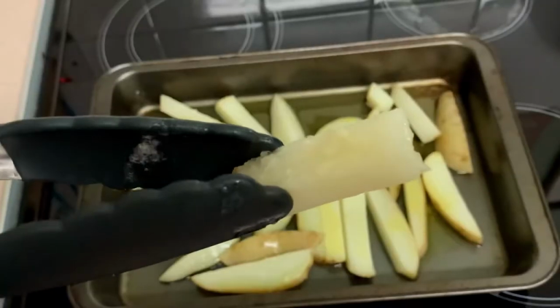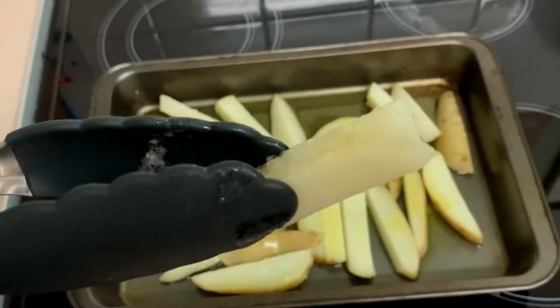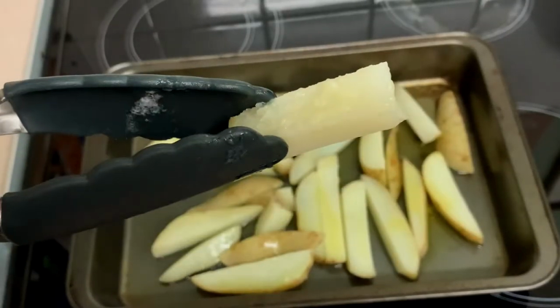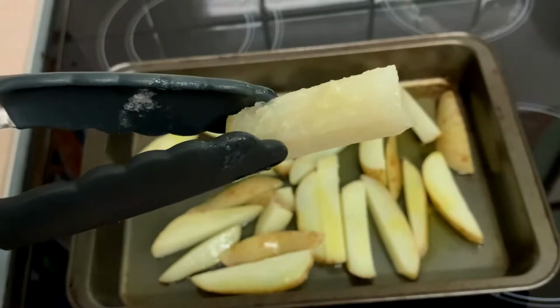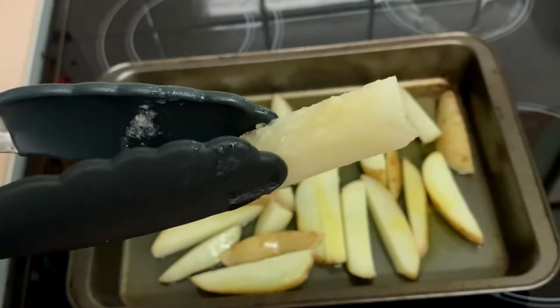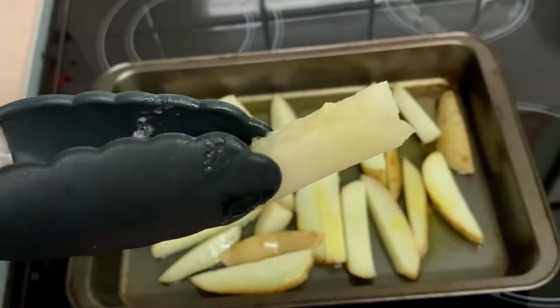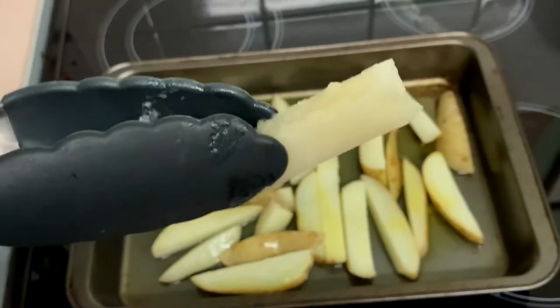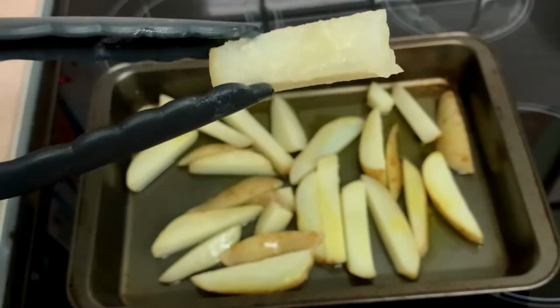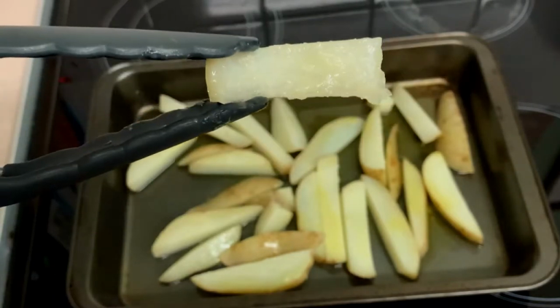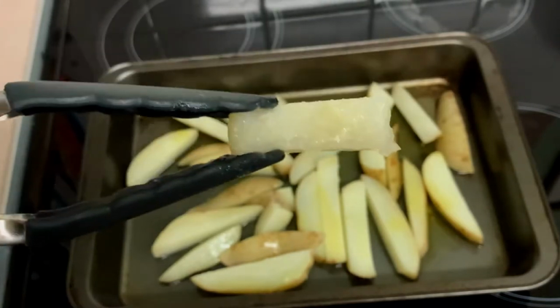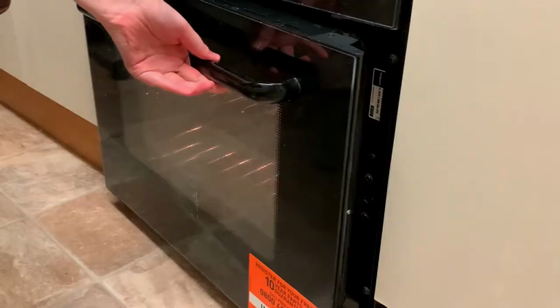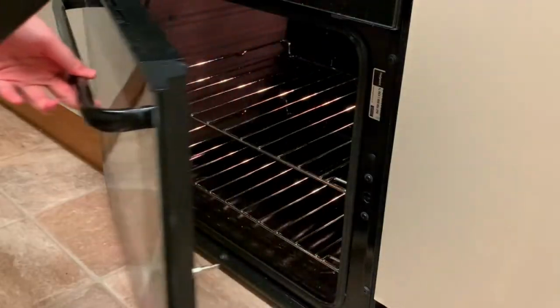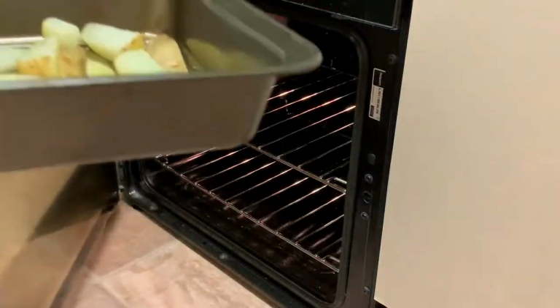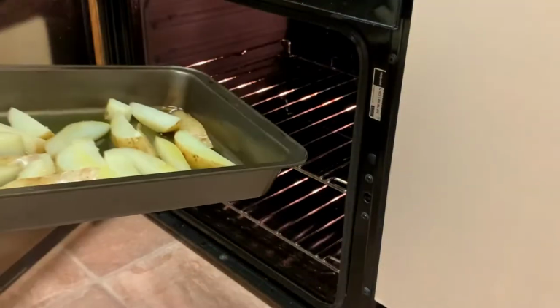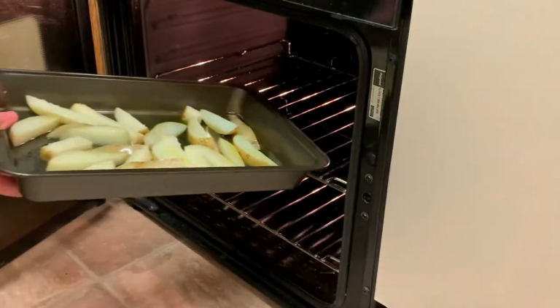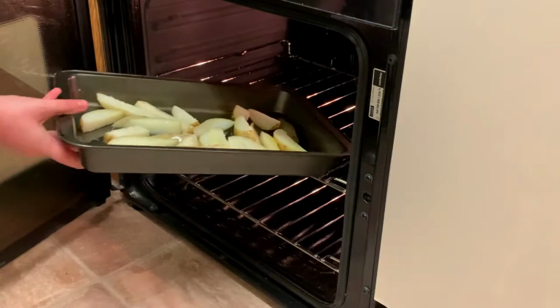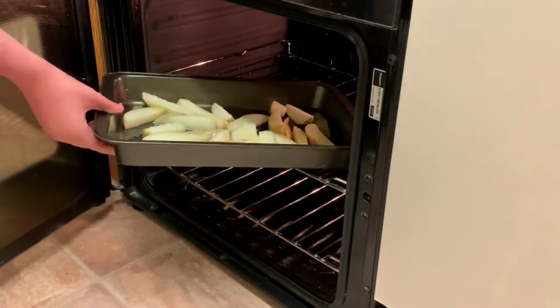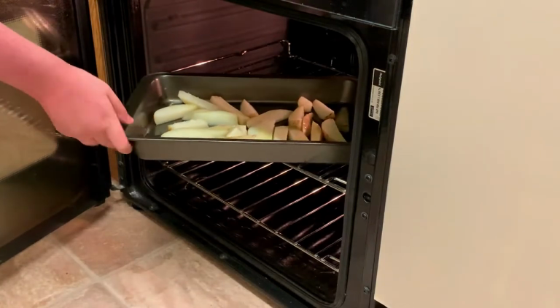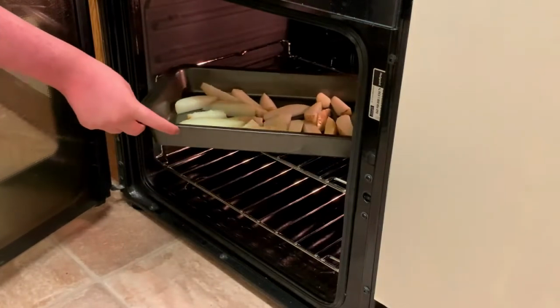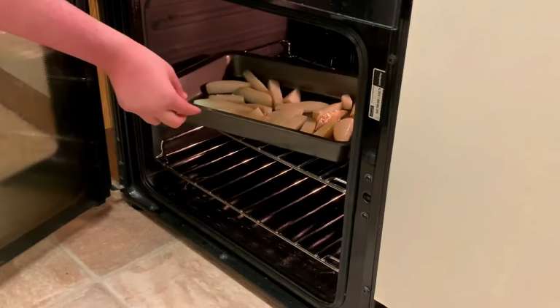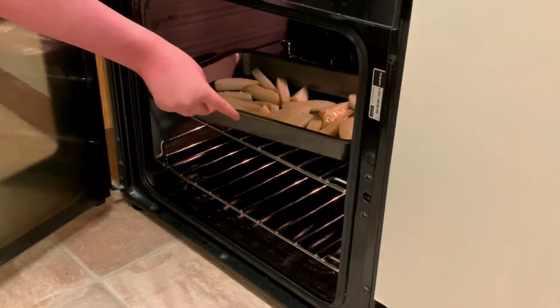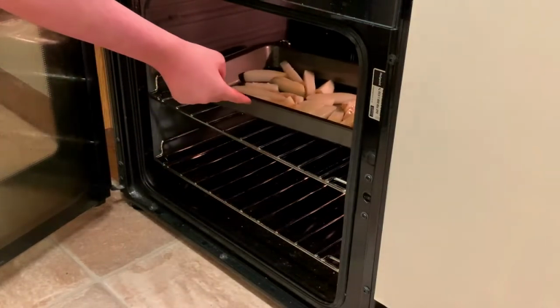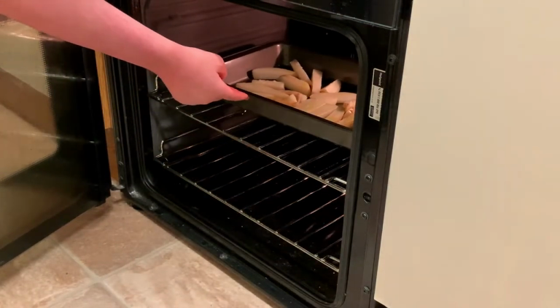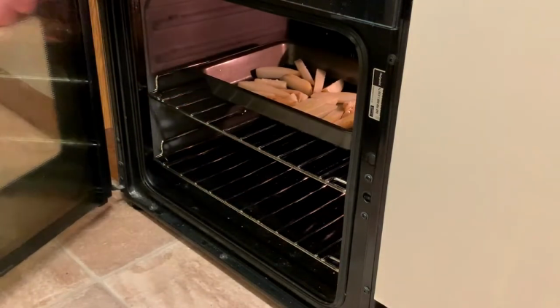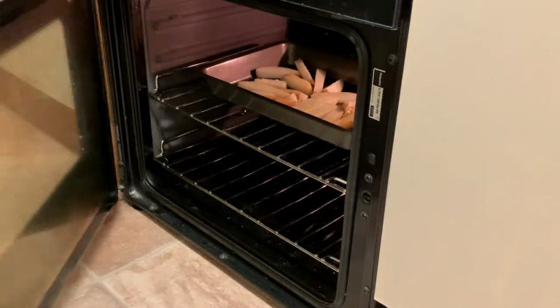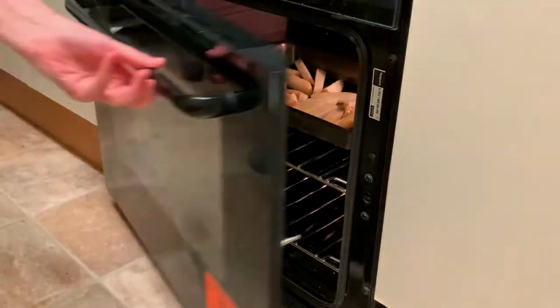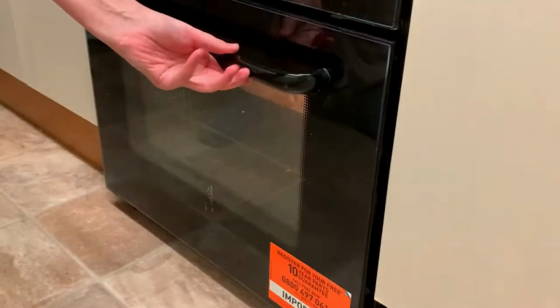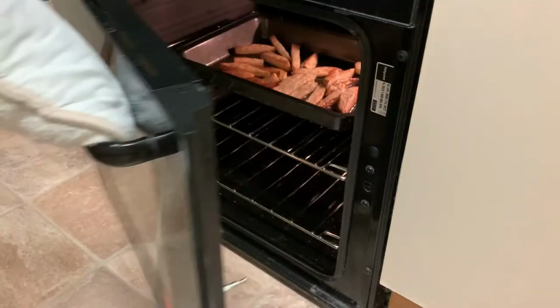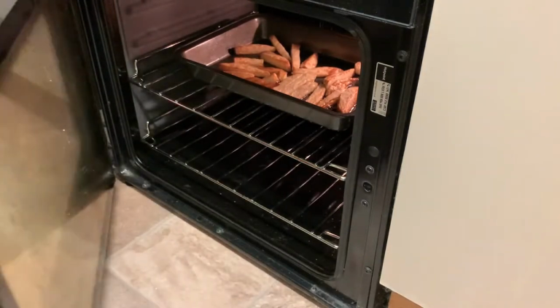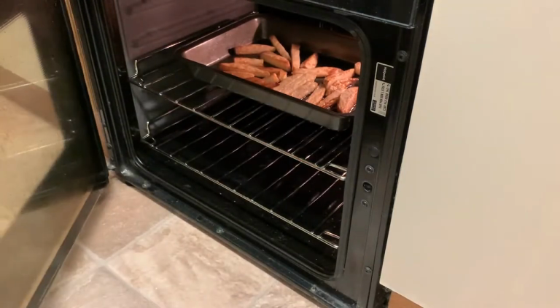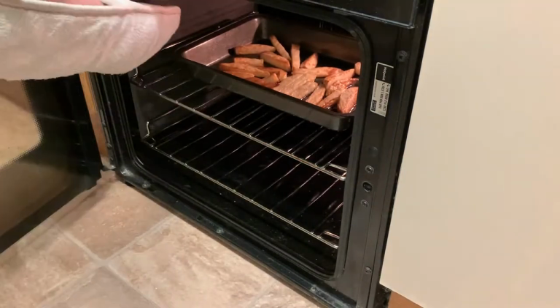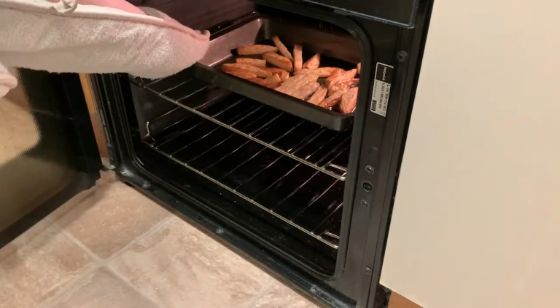If I hold one up, you can see all that rough potato fluff on the outside — that will give you amazing crispiness, so that's what we're going for. Now into a 190 degrees Celsius oven, or 370 degrees Fahrenheit for all the Americans out there, and I'll leave them in for a good 40 minutes.